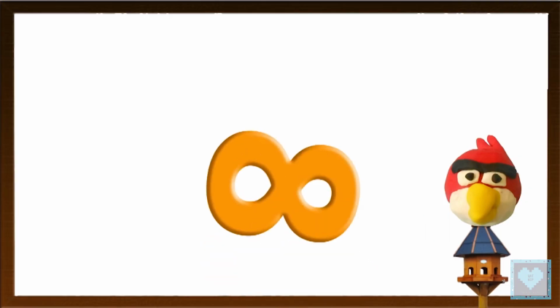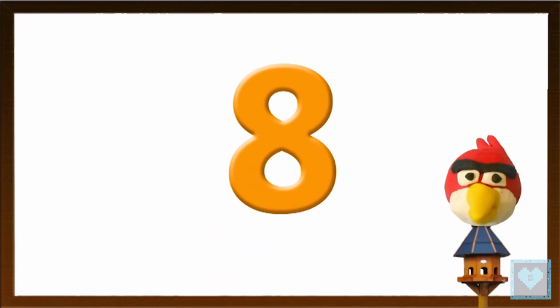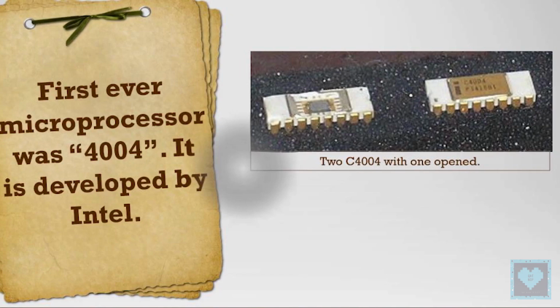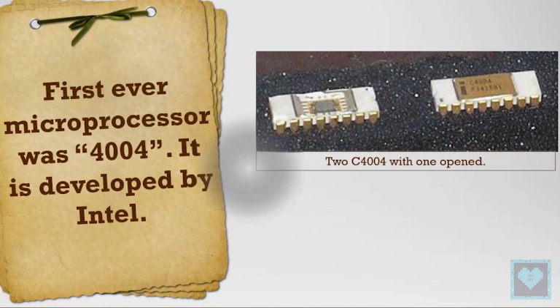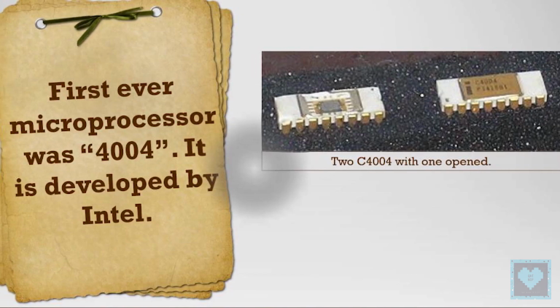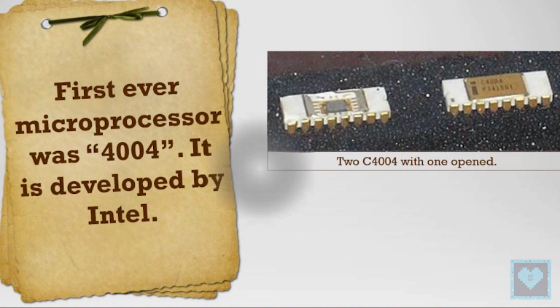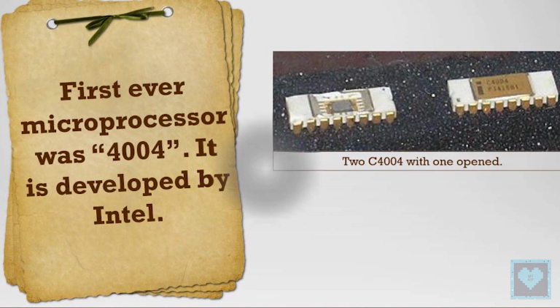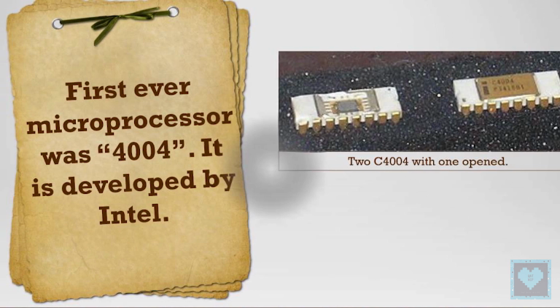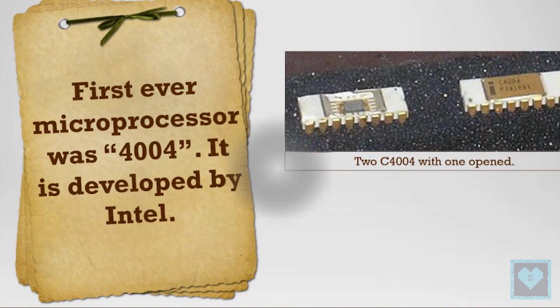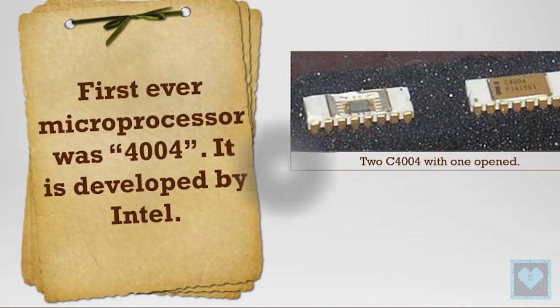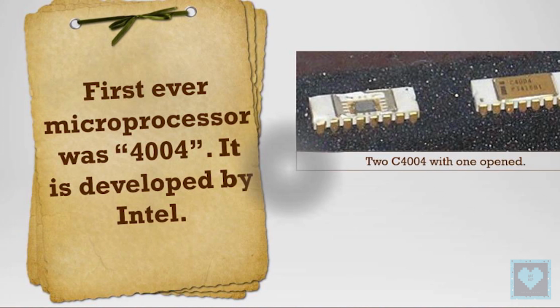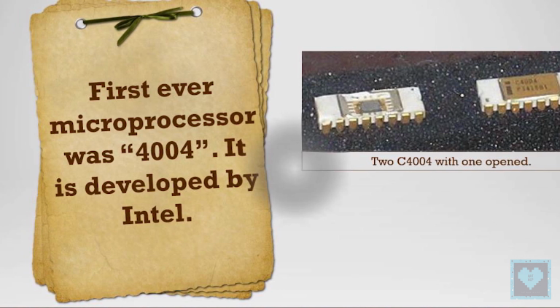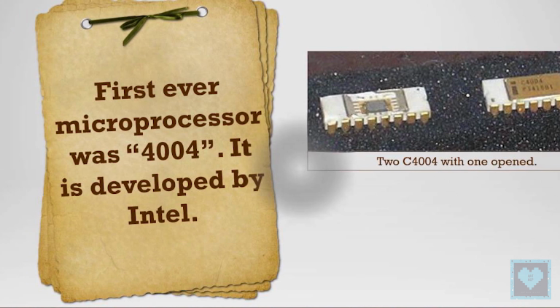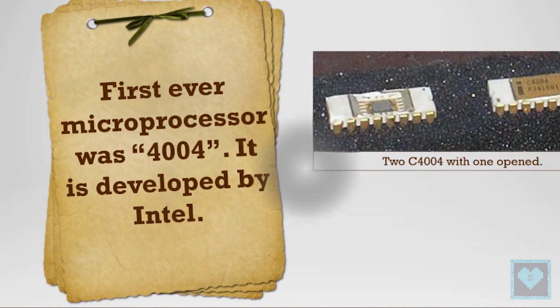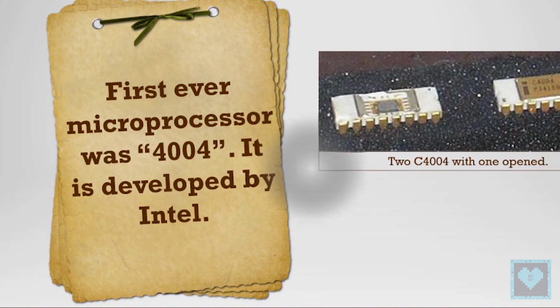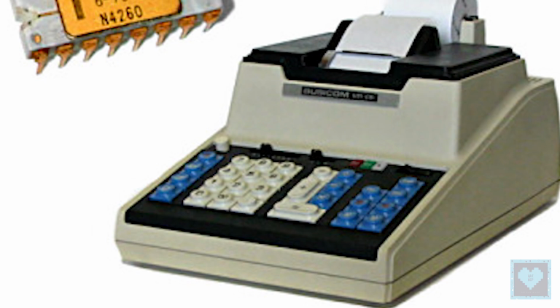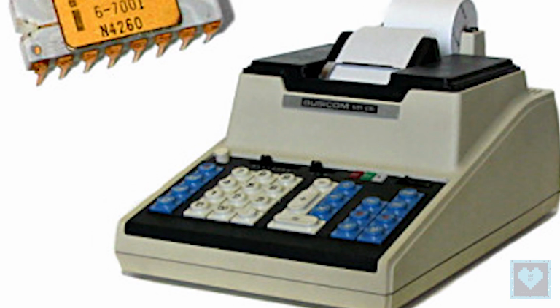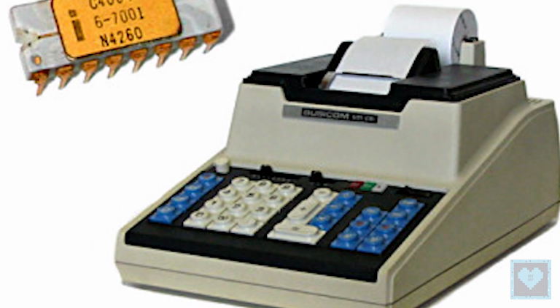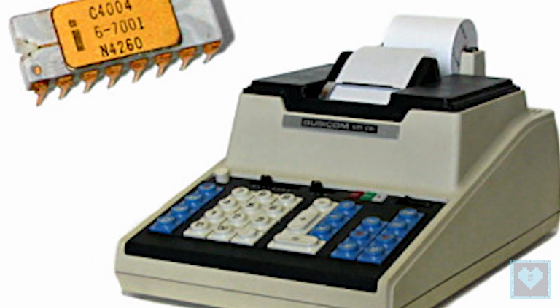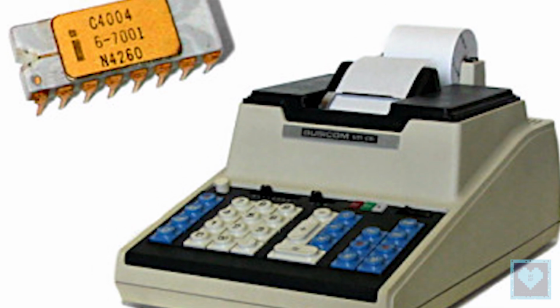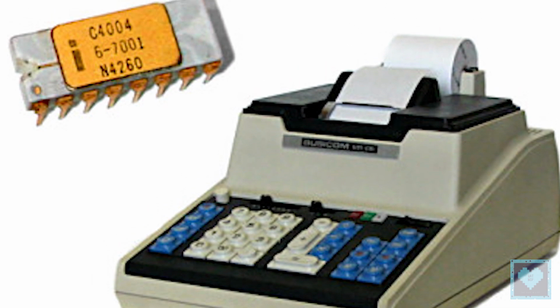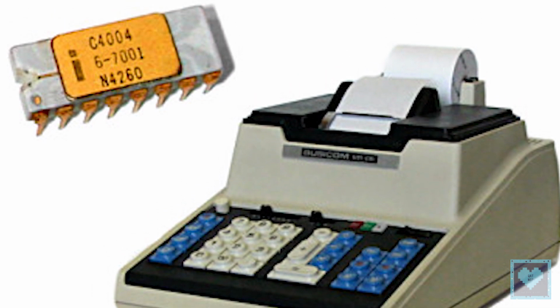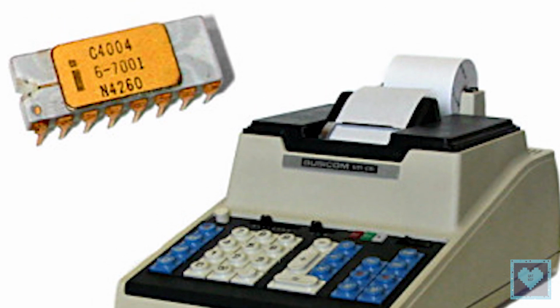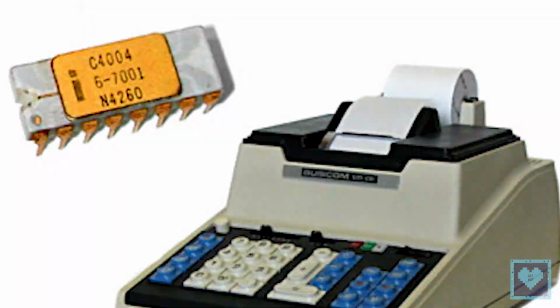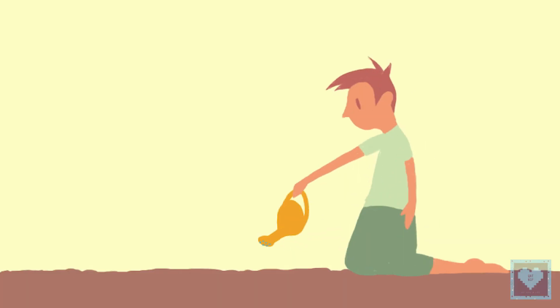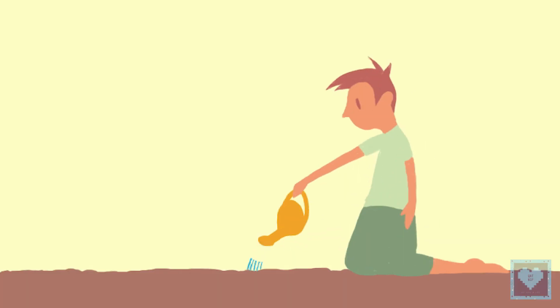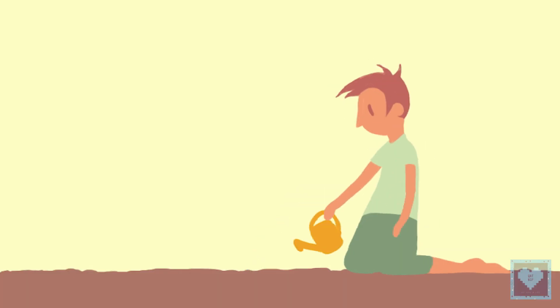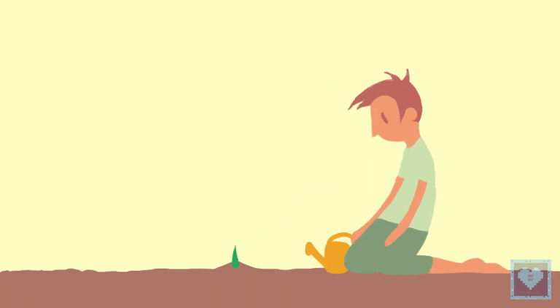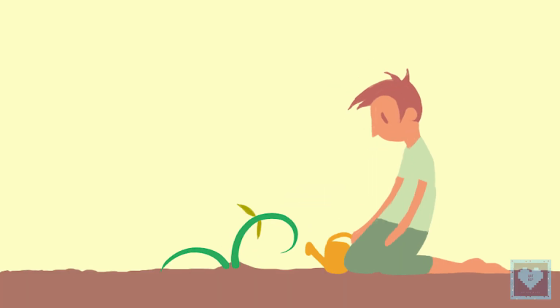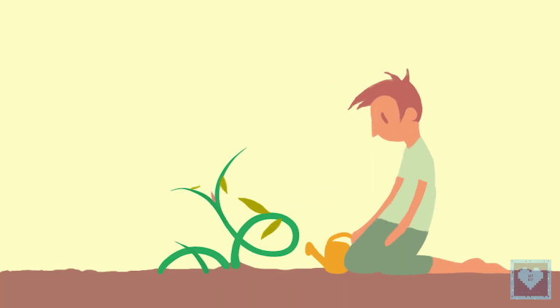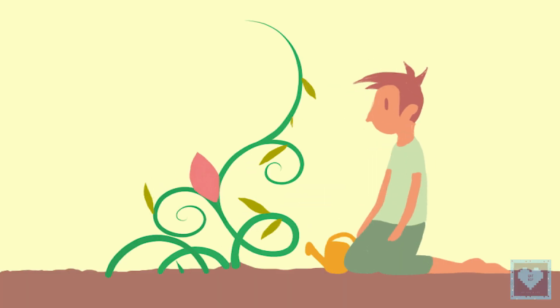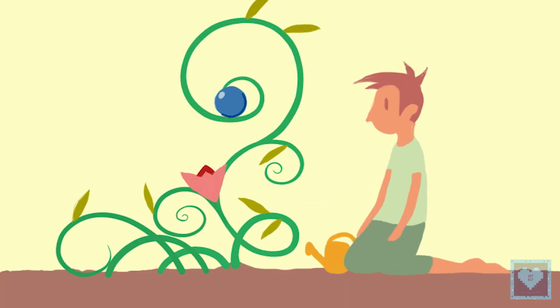Eighth, the first microprocessor created by Intel was the 4004. It was designed for a calculator, and at that time nobody imagined where it would lead.